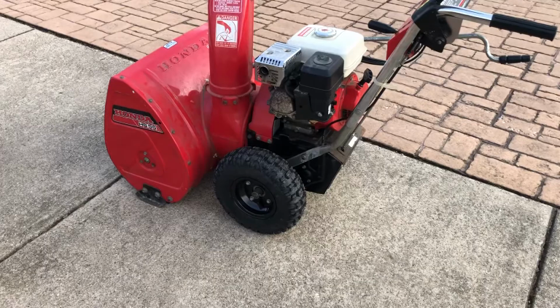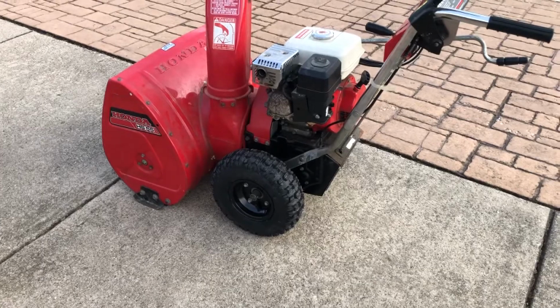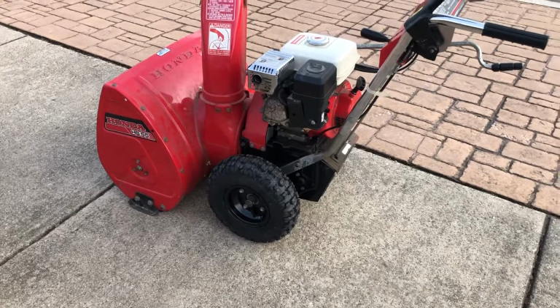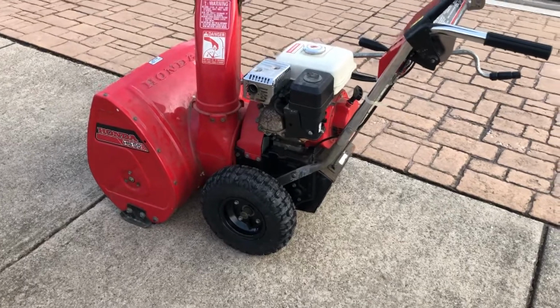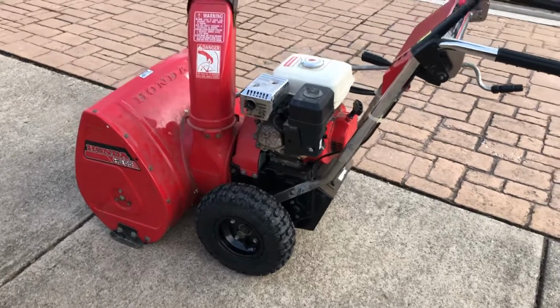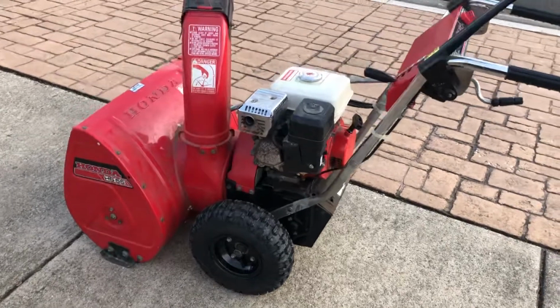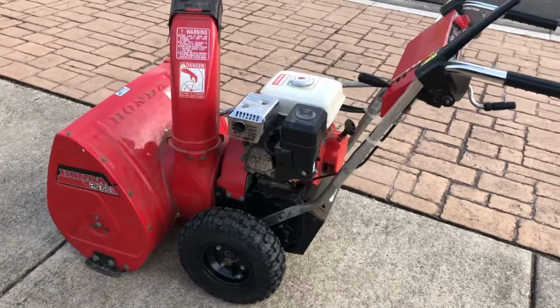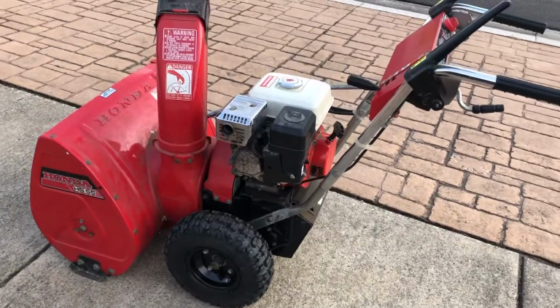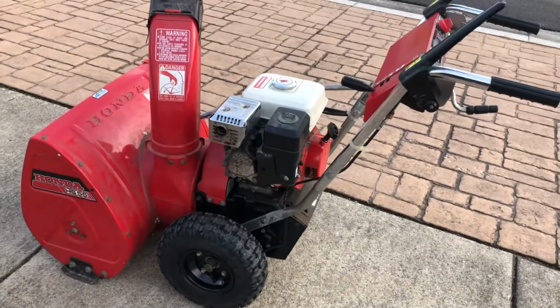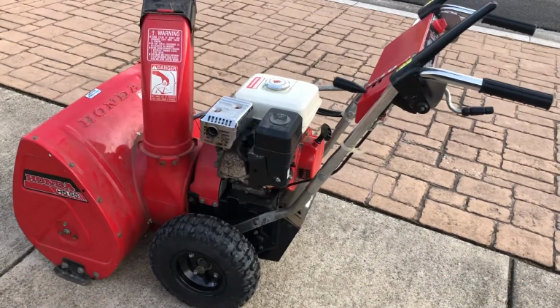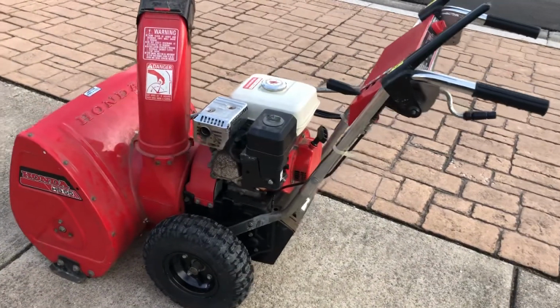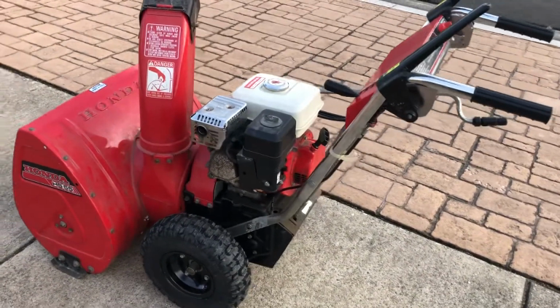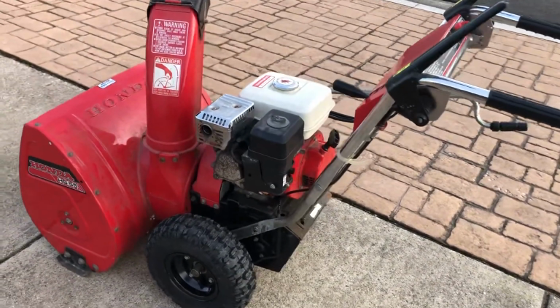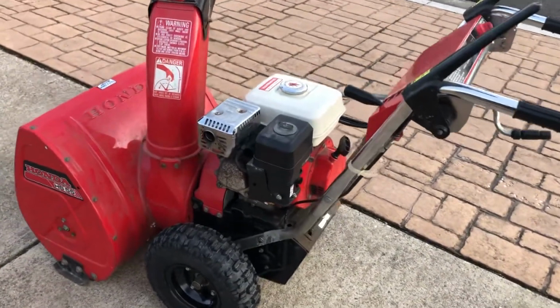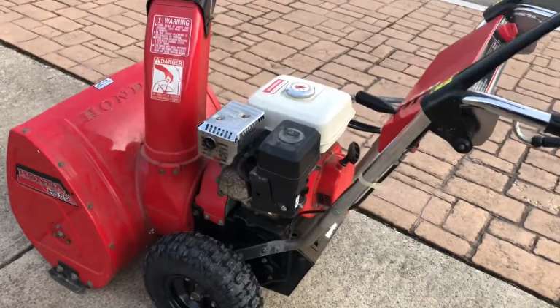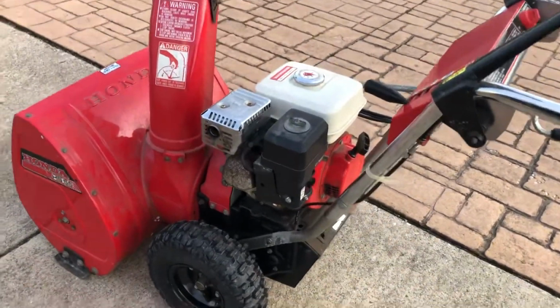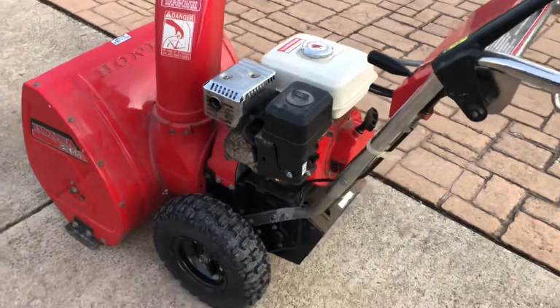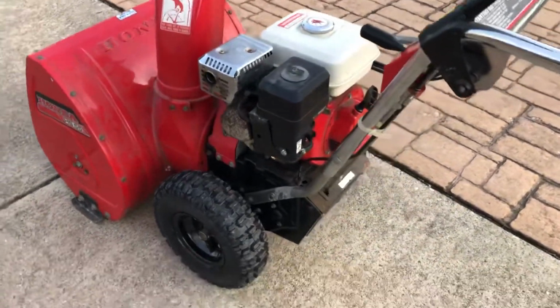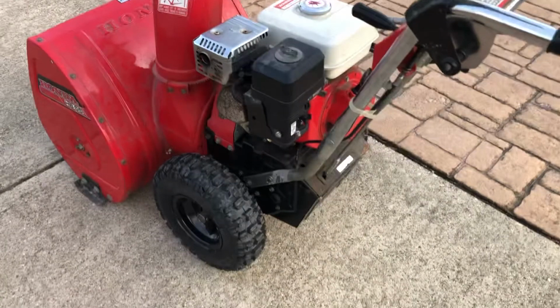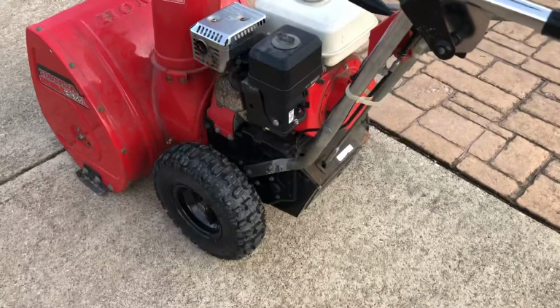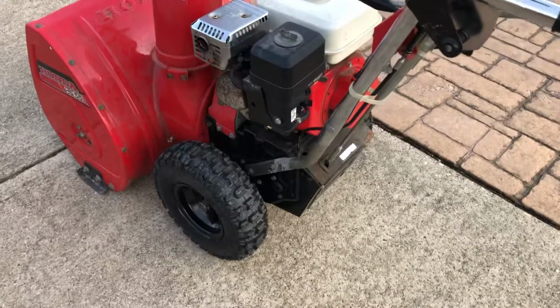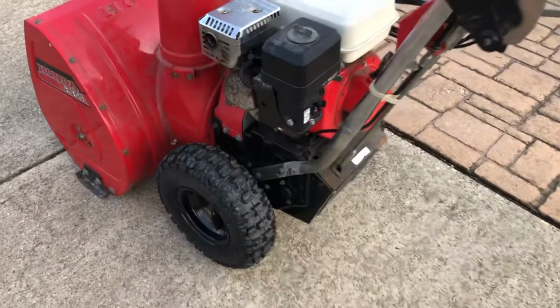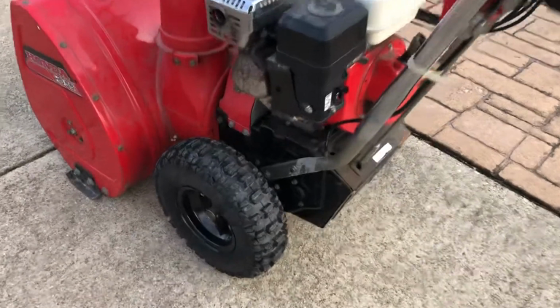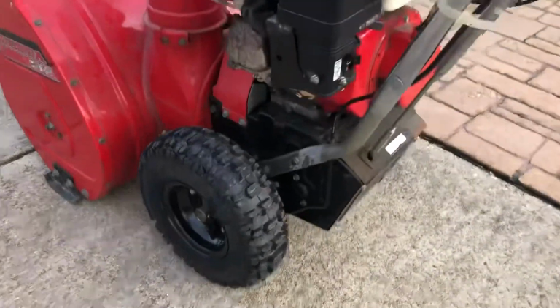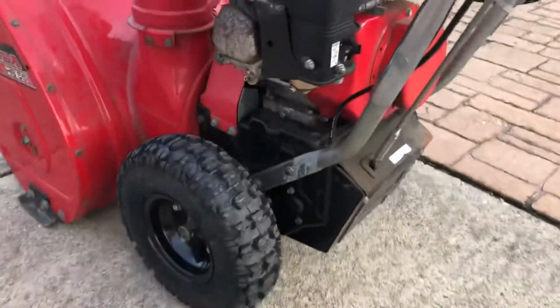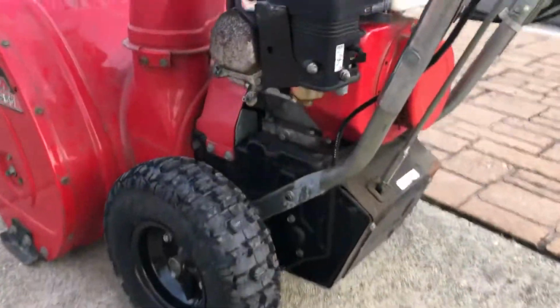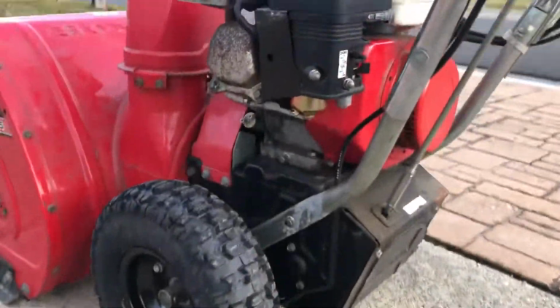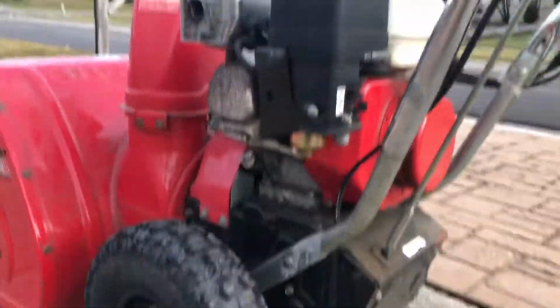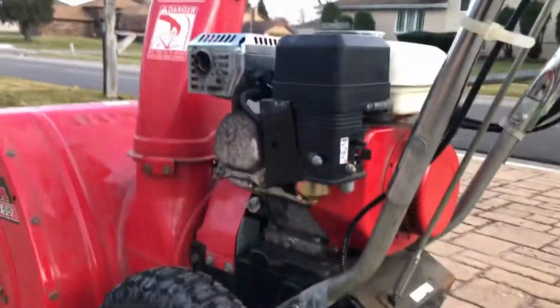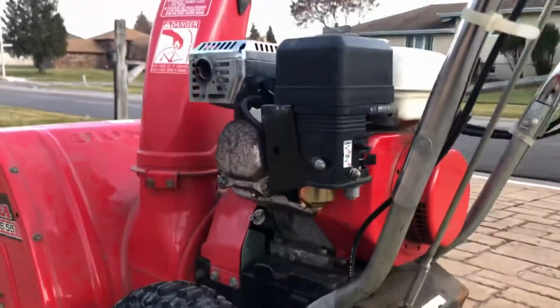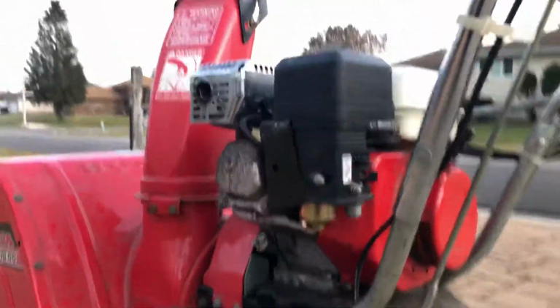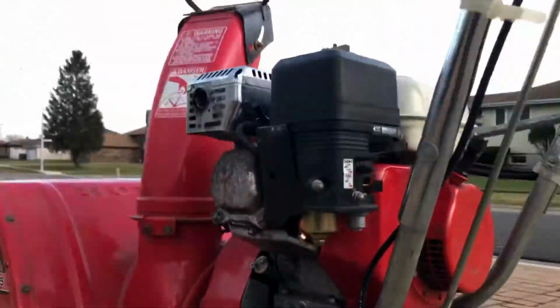I didn't fool around any further — found the proper size inner tubes, my own fault, and put the proper tubes in this last week. It still needs an oil change, and a lube on the bottom side. It's got a $12 Chinese carburetor on it.